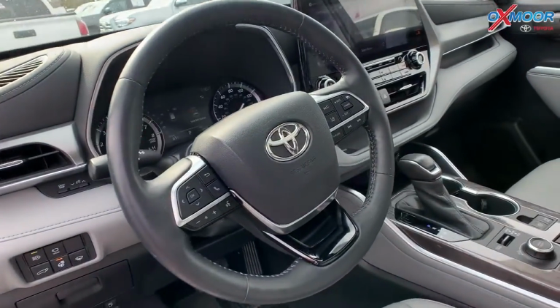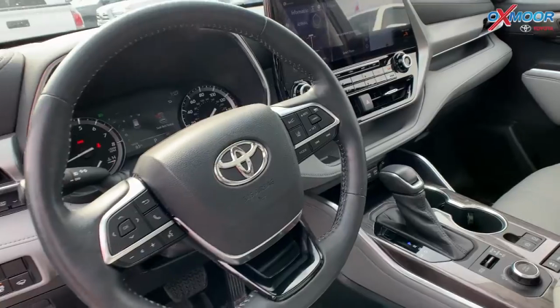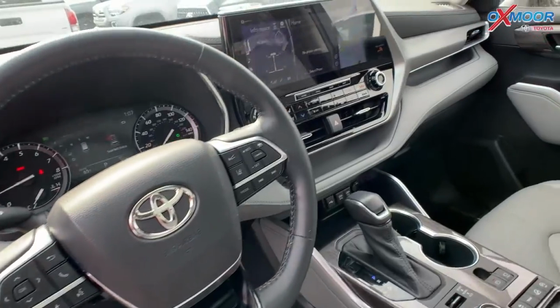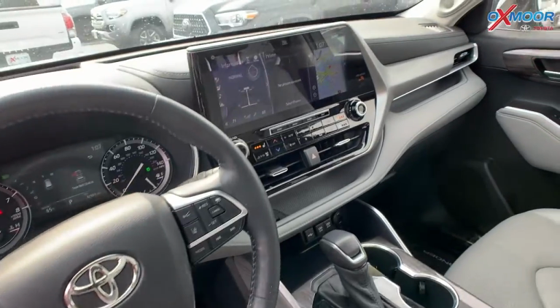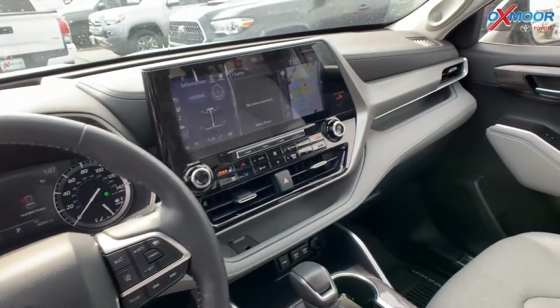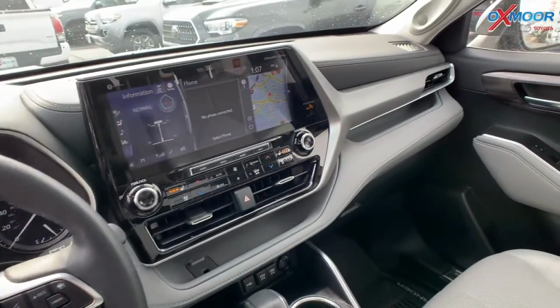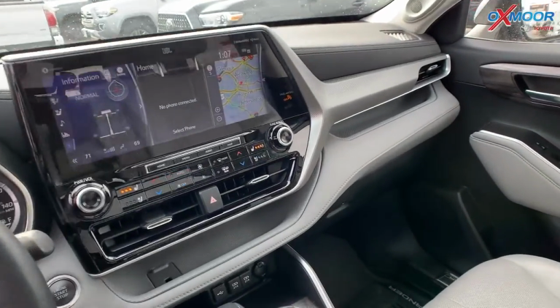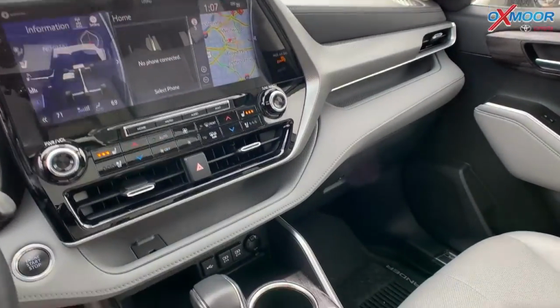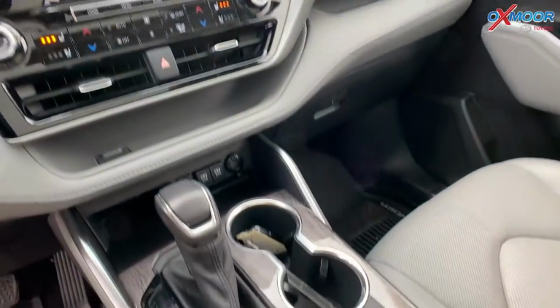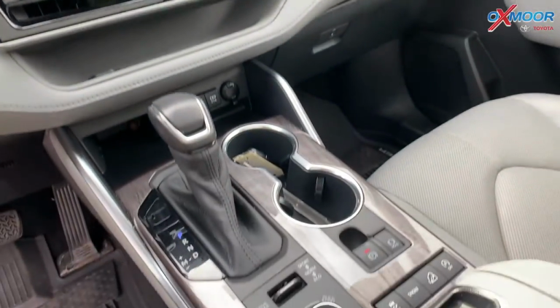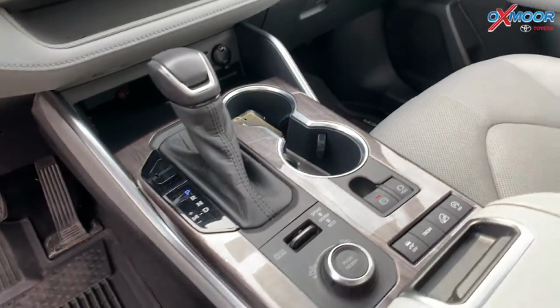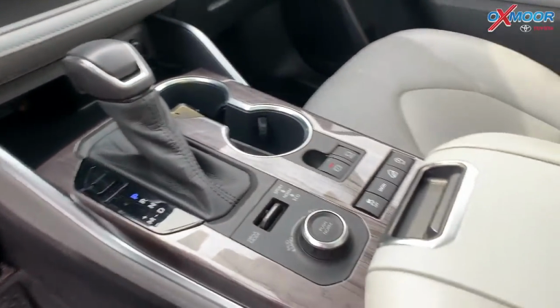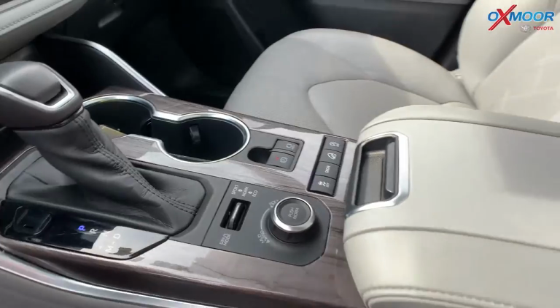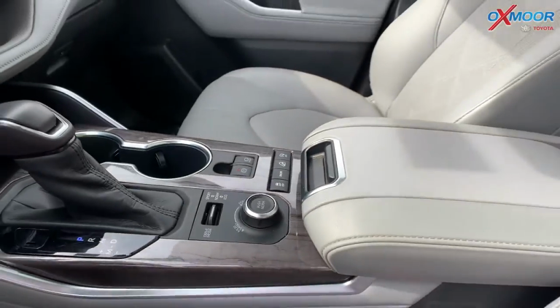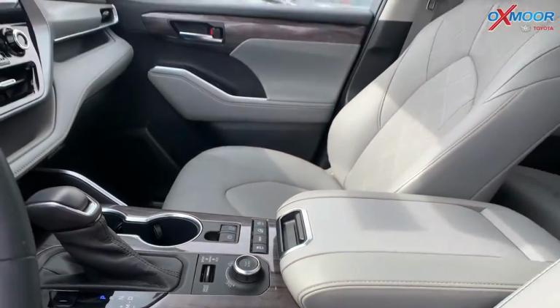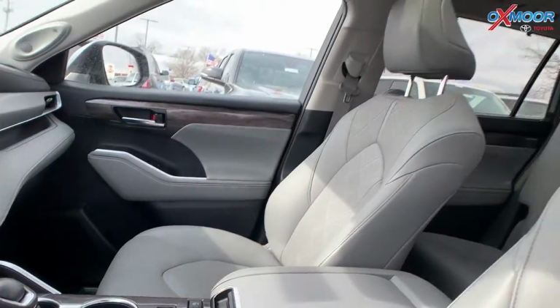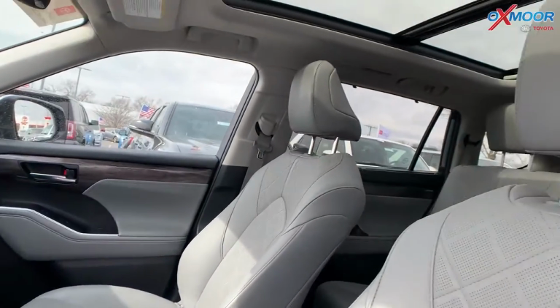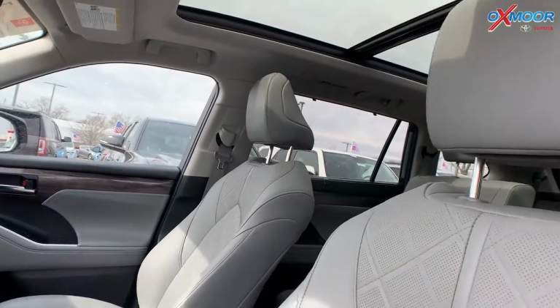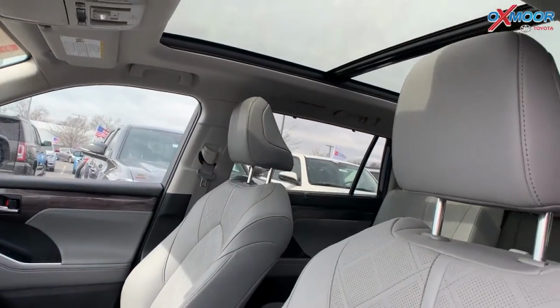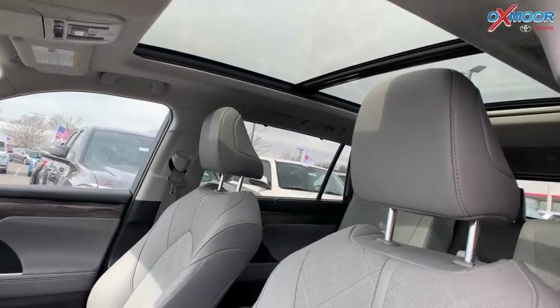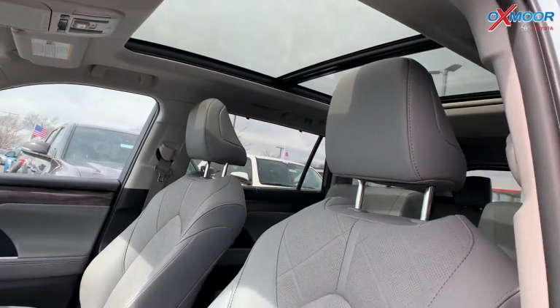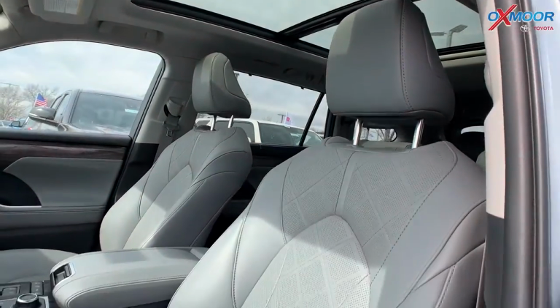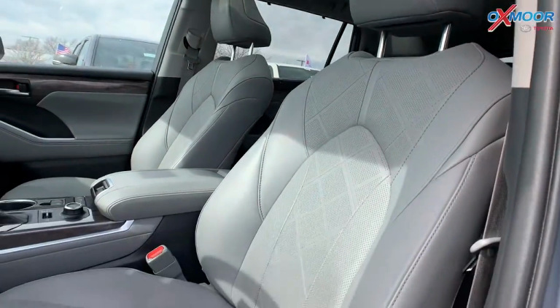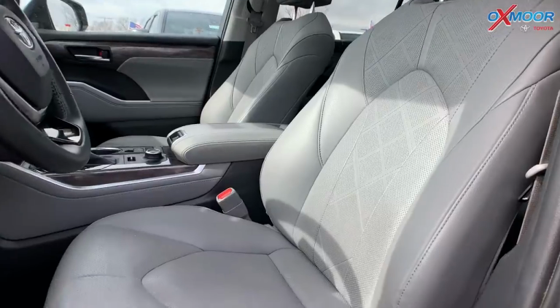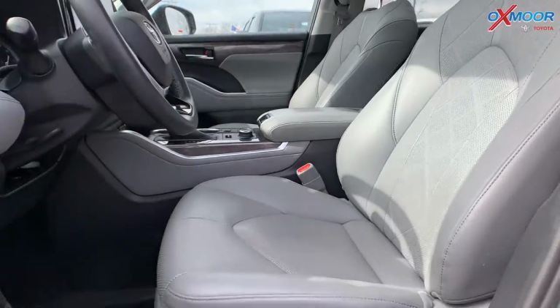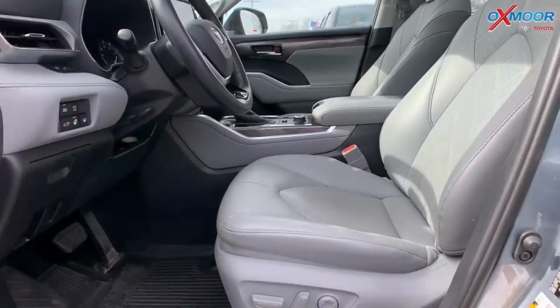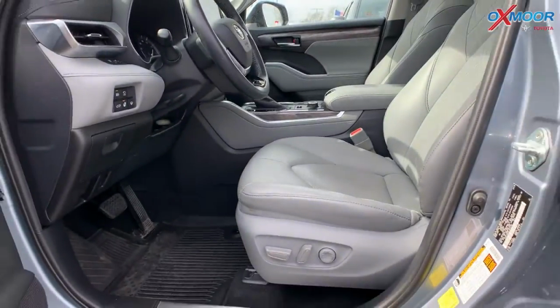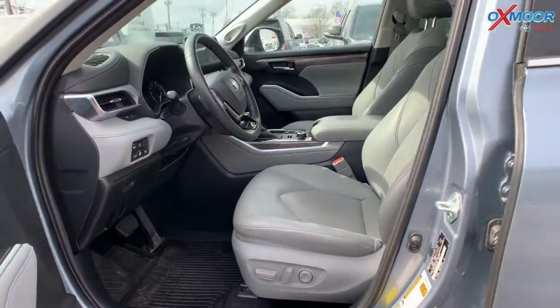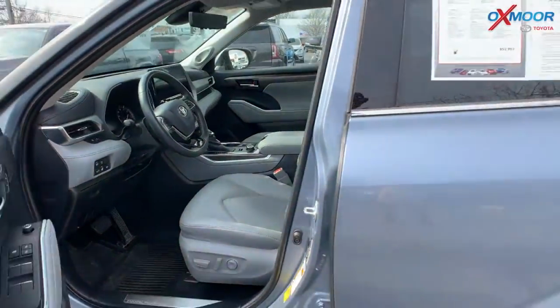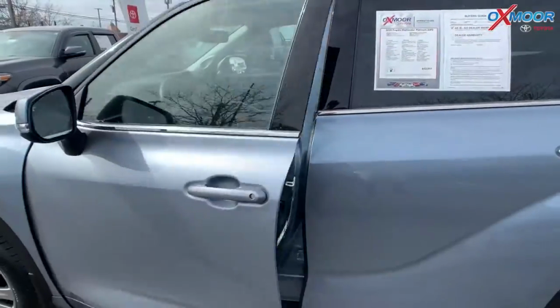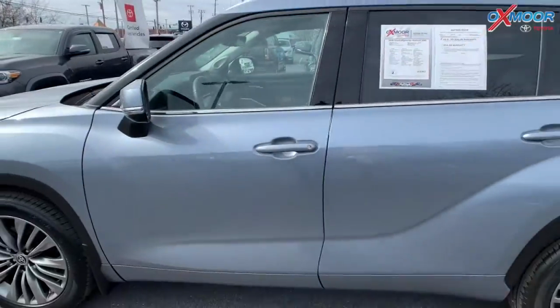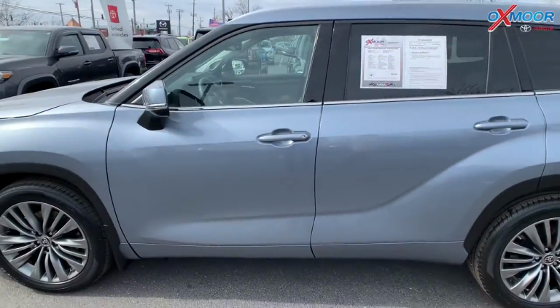So this was locally owned, there's a clean Carfax, one previous owner. Now the interior is in a gray leather. The mileage is 42,544 and the price is $52,997.